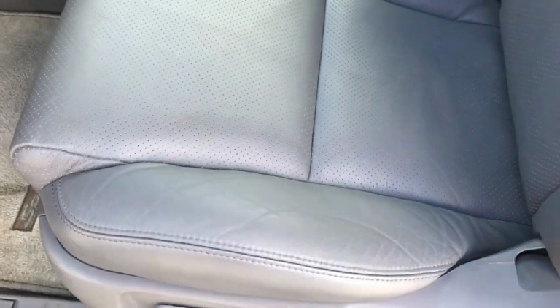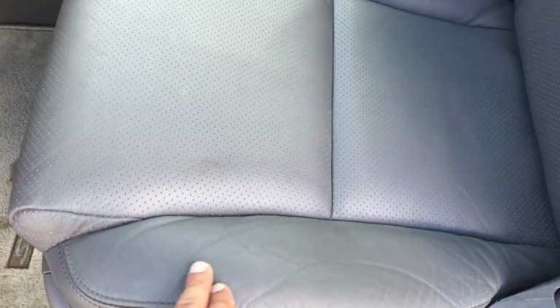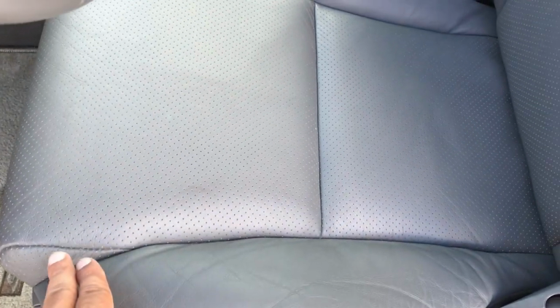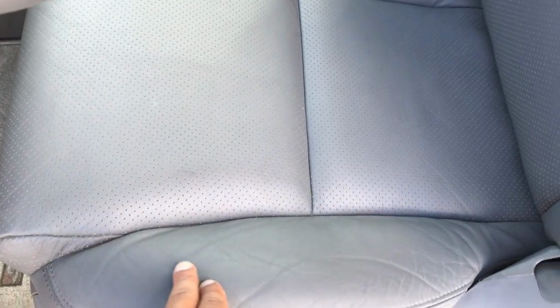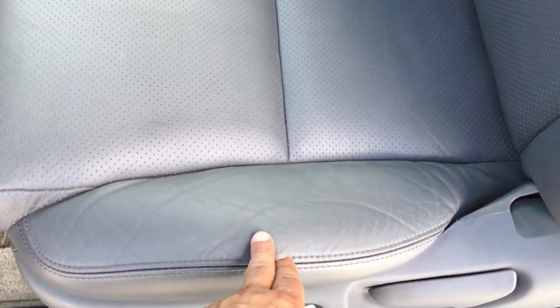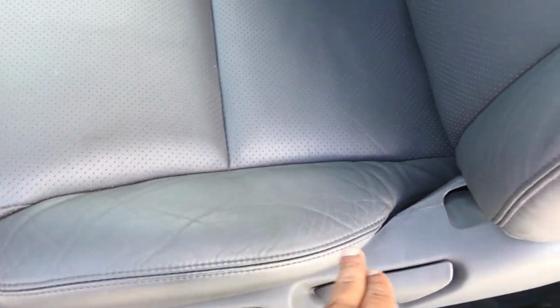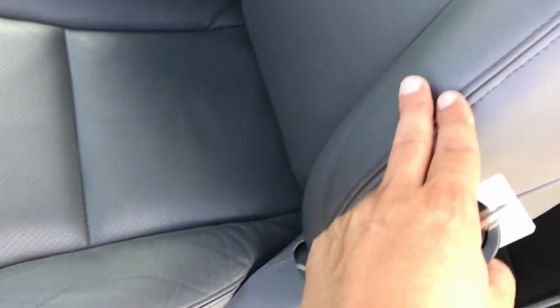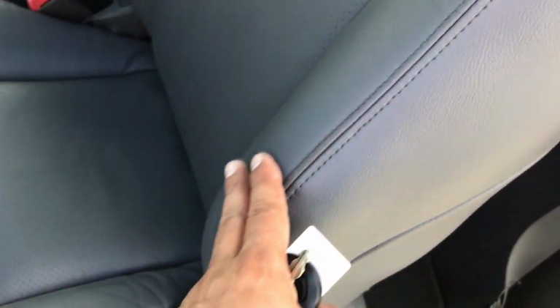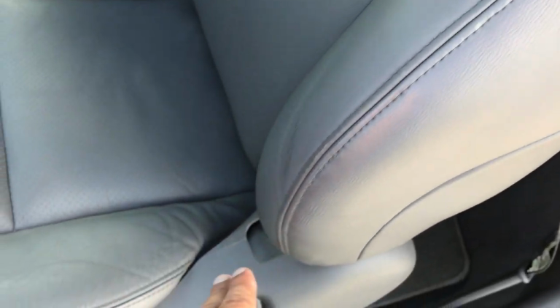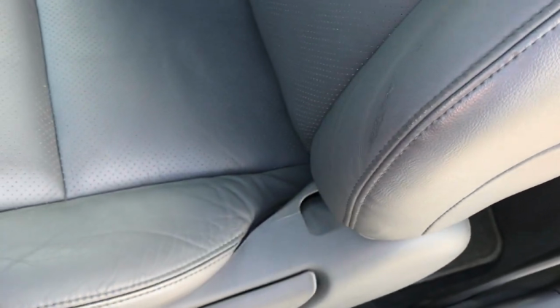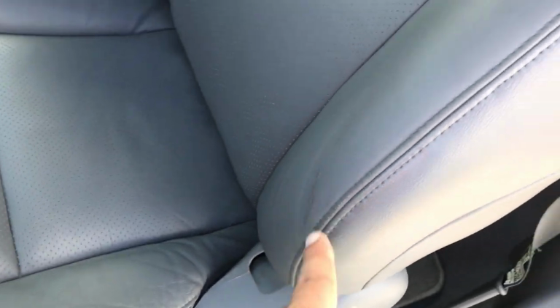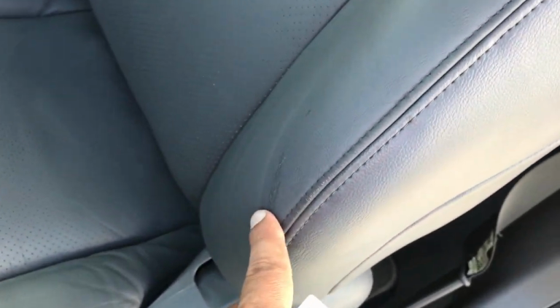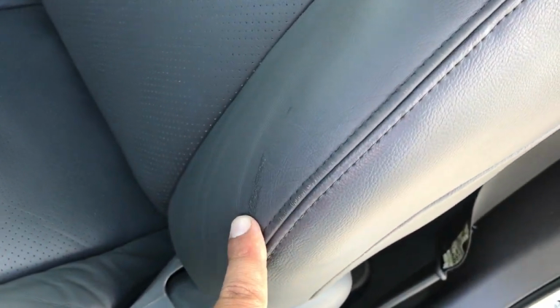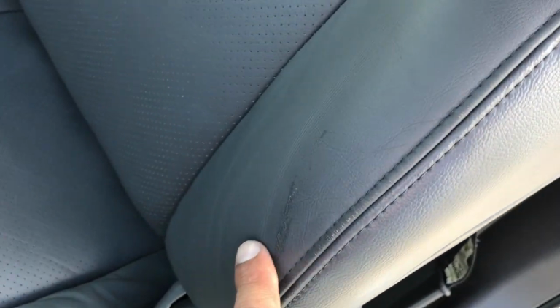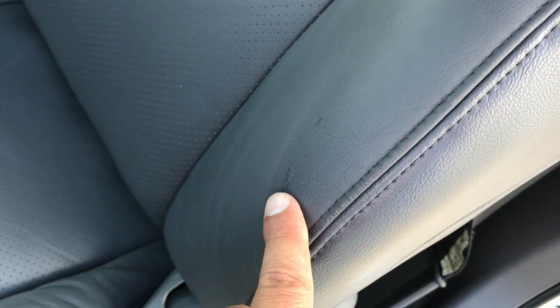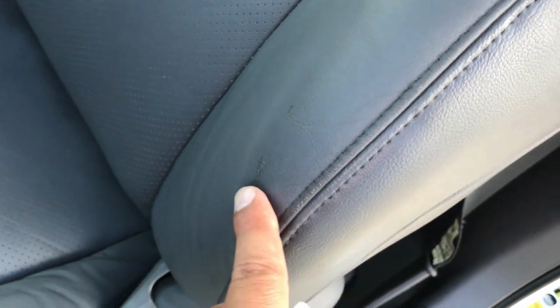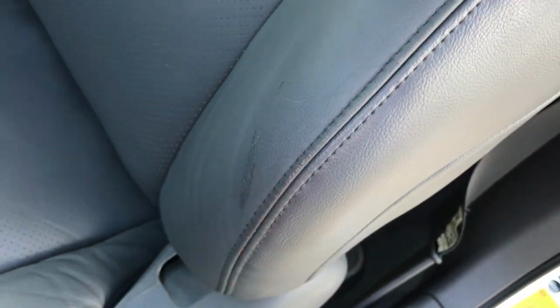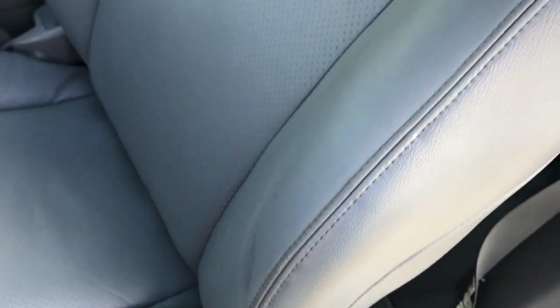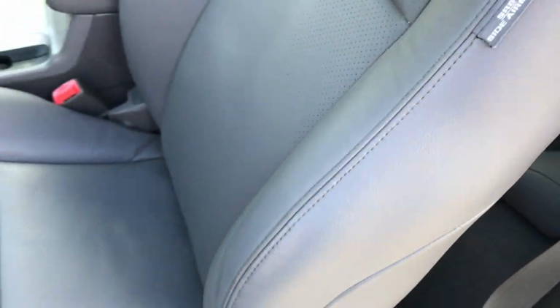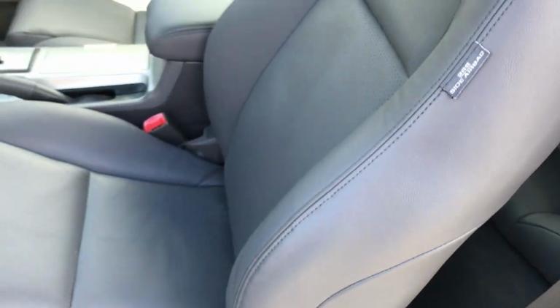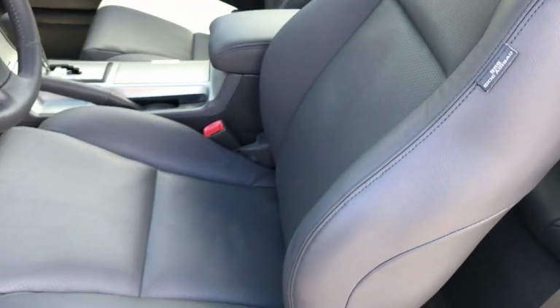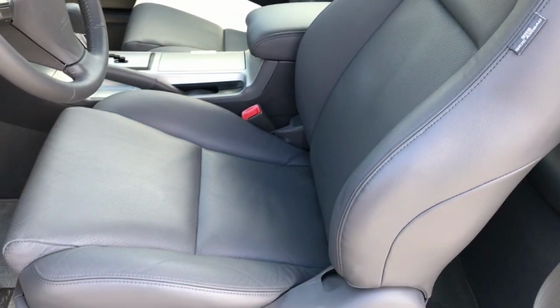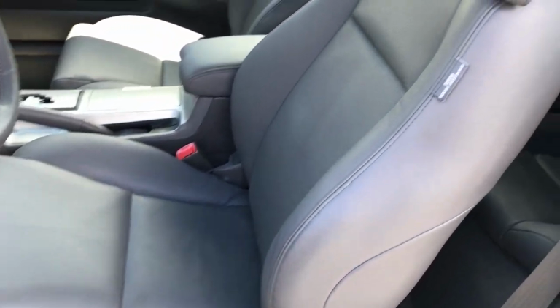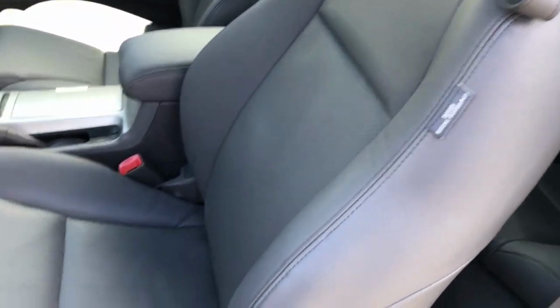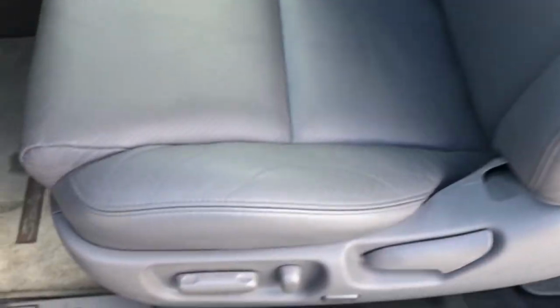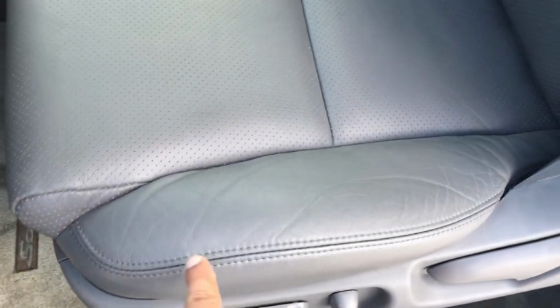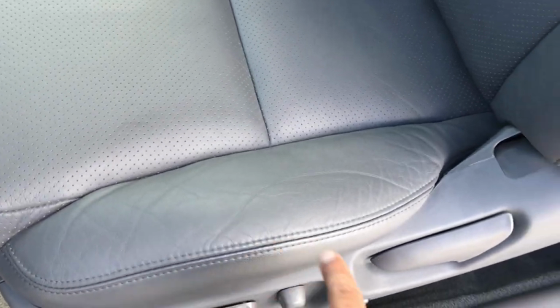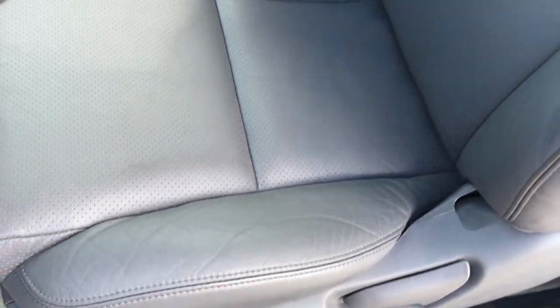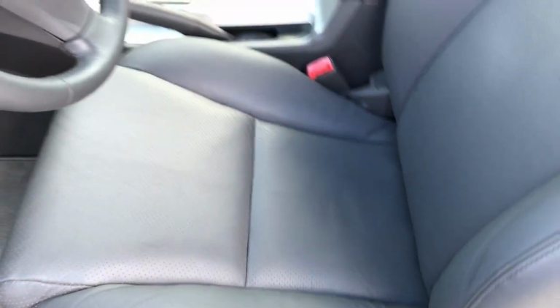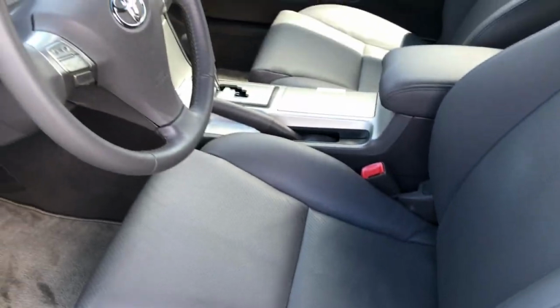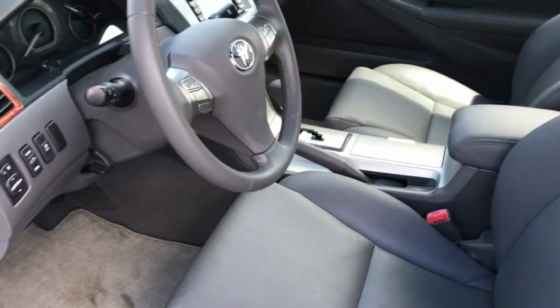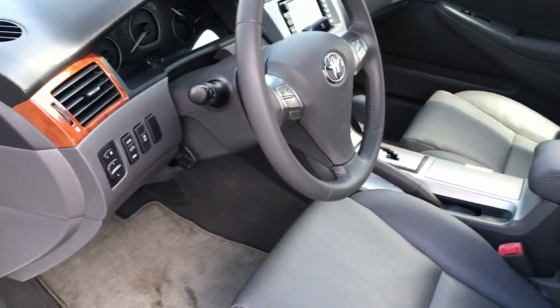Normally on the bolster over here you do have a little bit of wear right over here, but on an '08 that's expected — that's it. There actually should be a lot more cracking over here. It was very well taken care of.